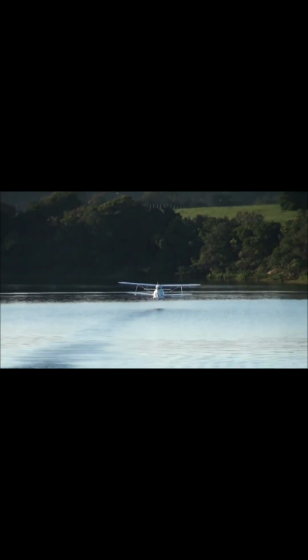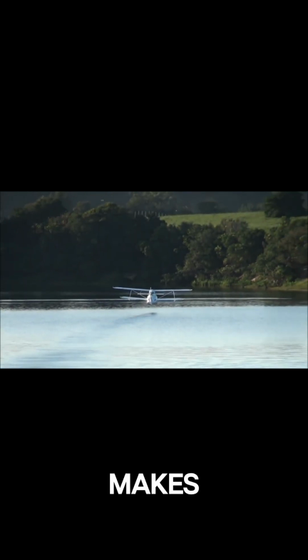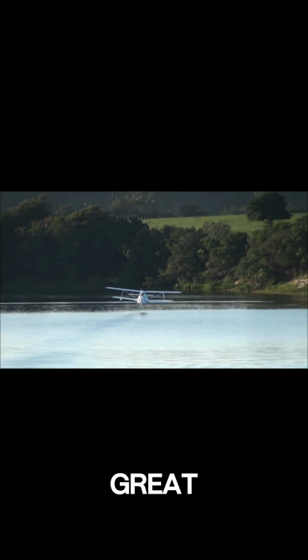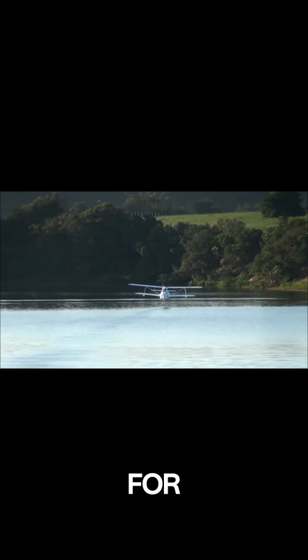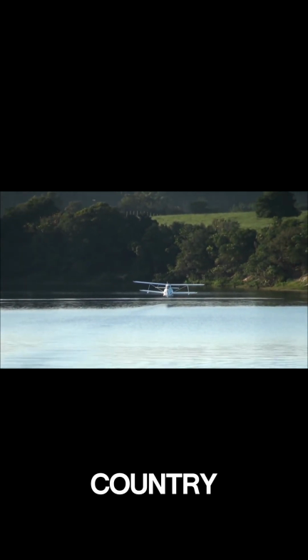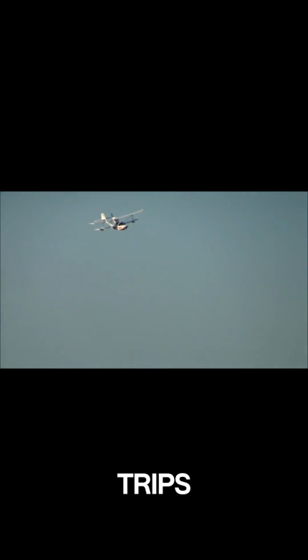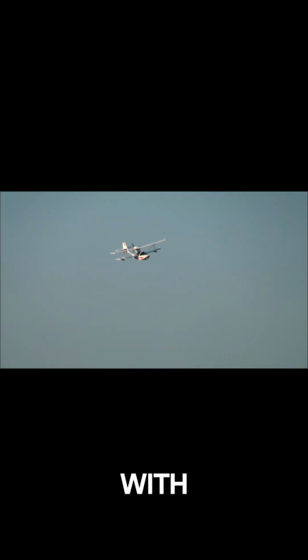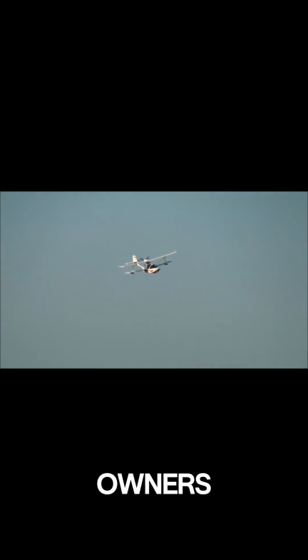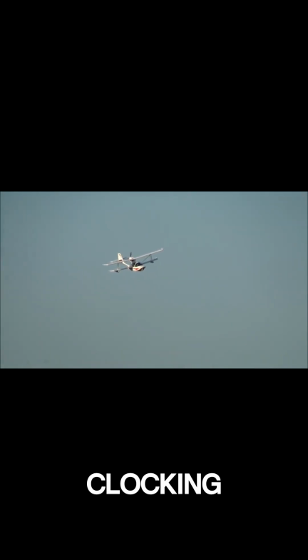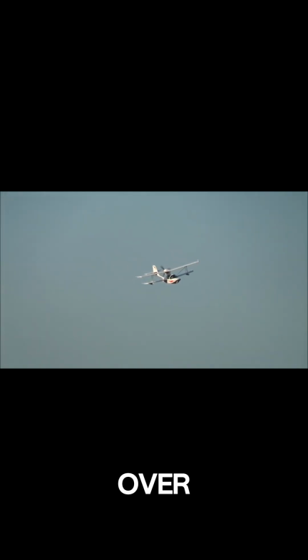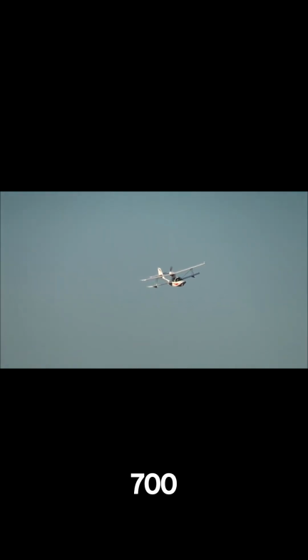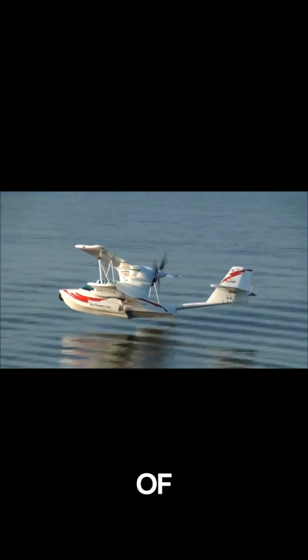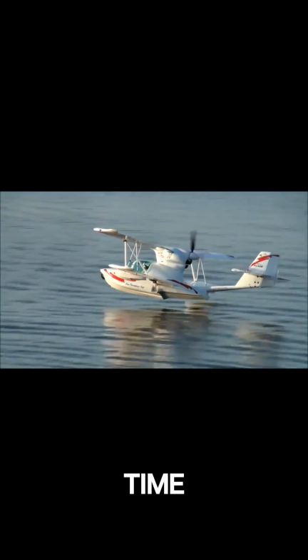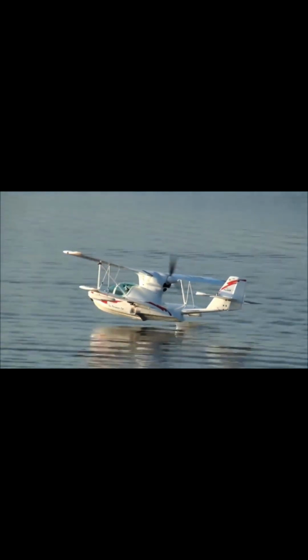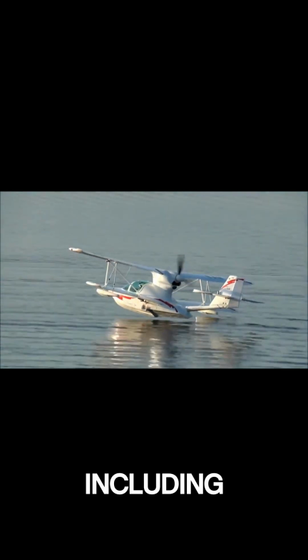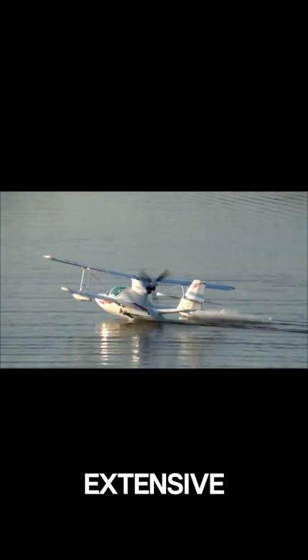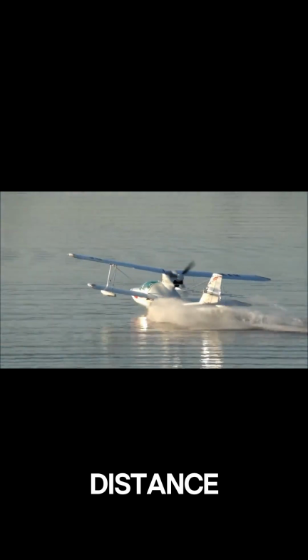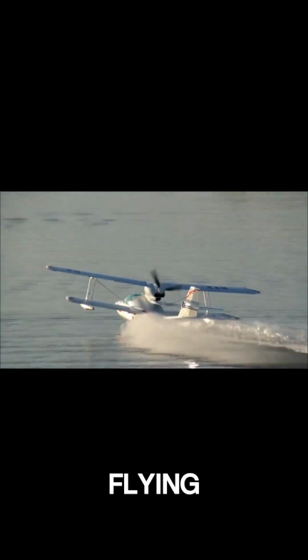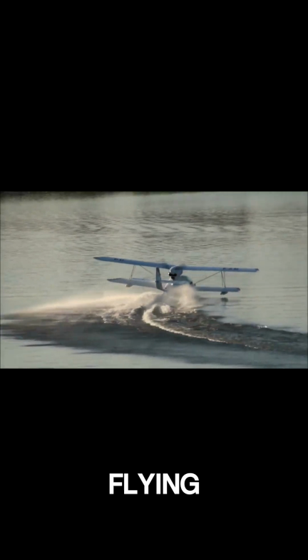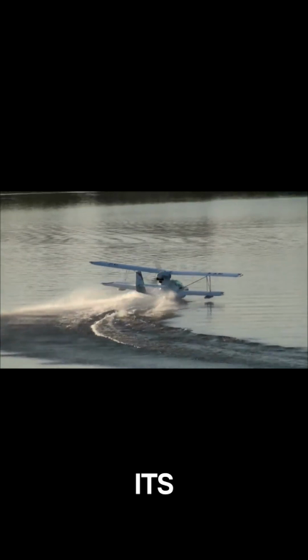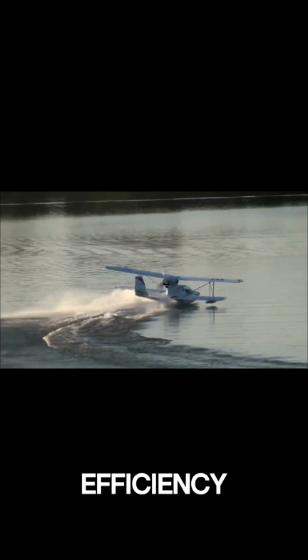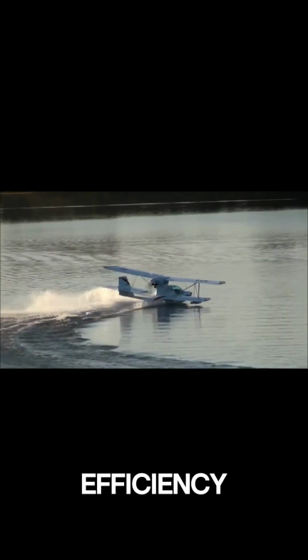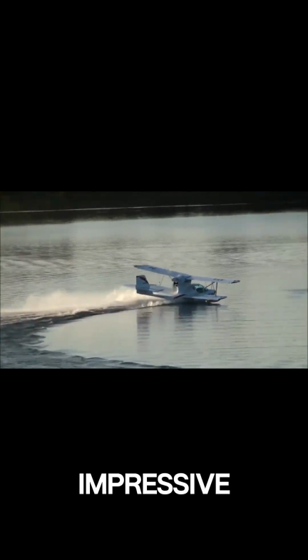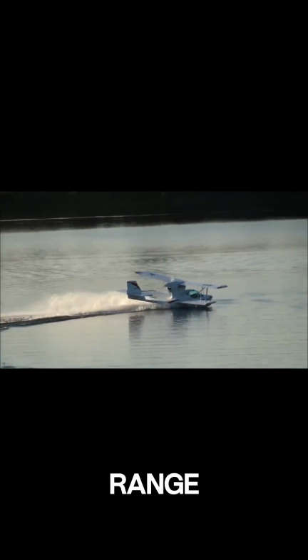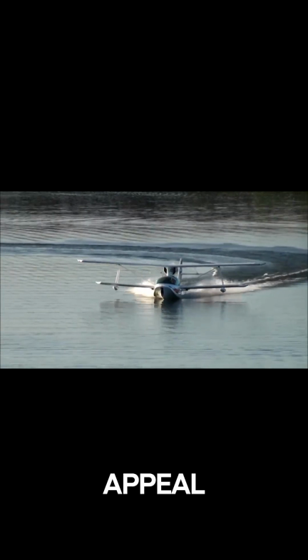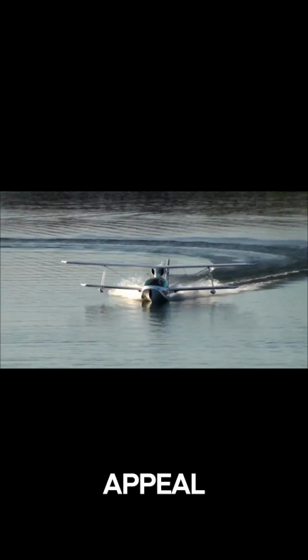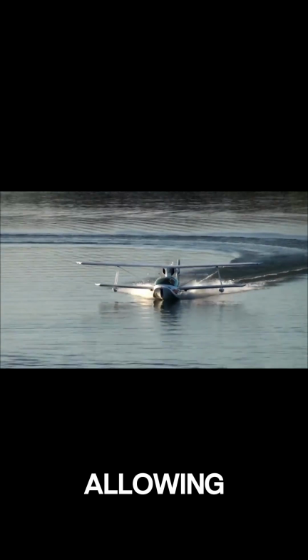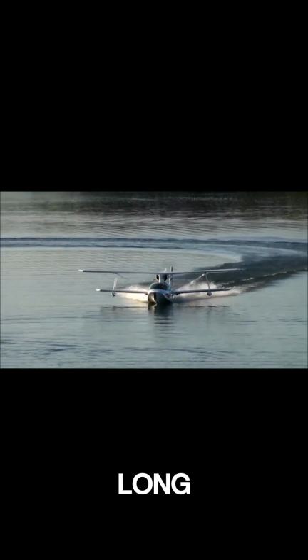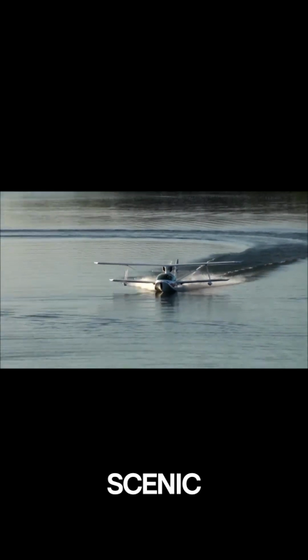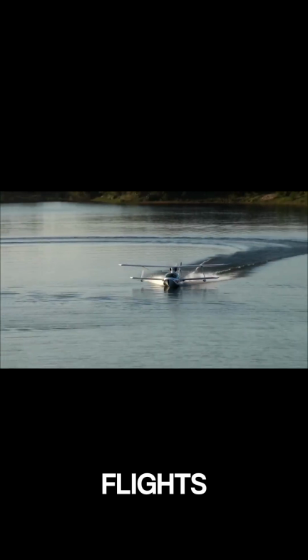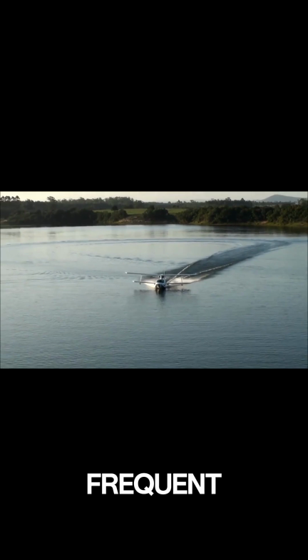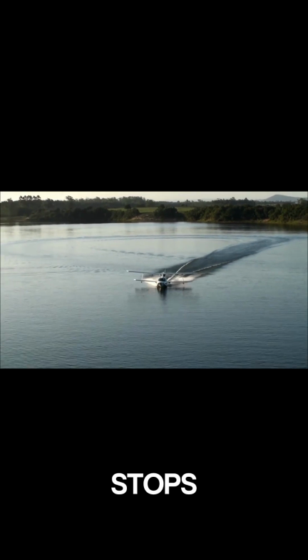This makes it a great option for cross-country trips, with many owners clocking over 700 hours of flight time, including extensive long-distance flying. Its fuel efficiency and impressive range add to its appeal, allowing for long scenic flights without frequent stops.